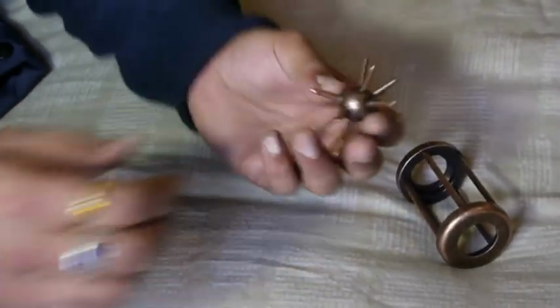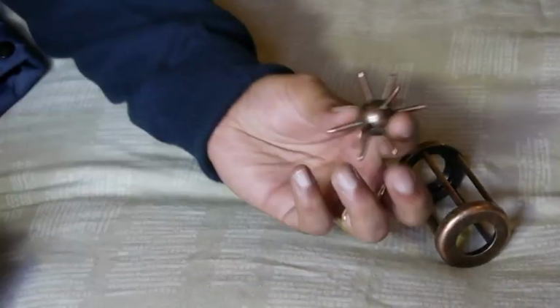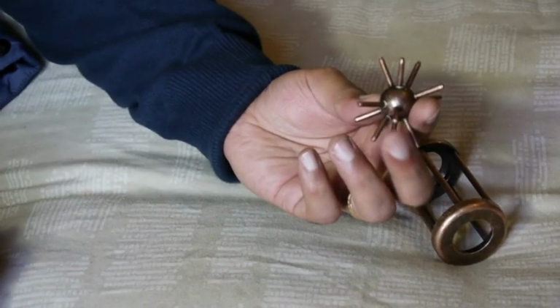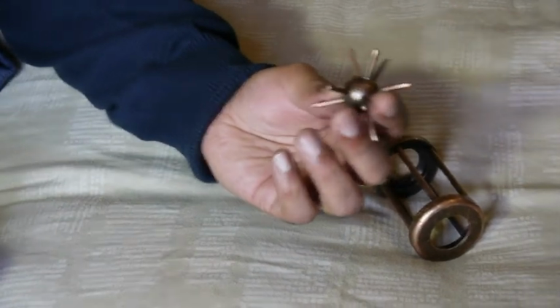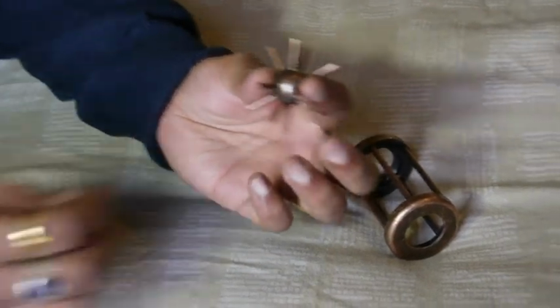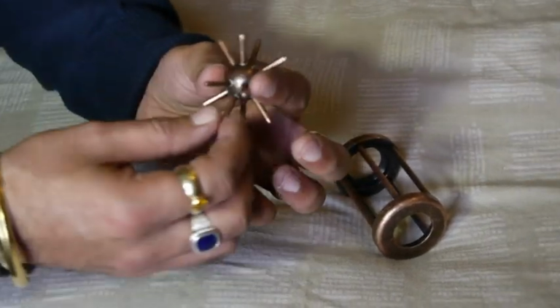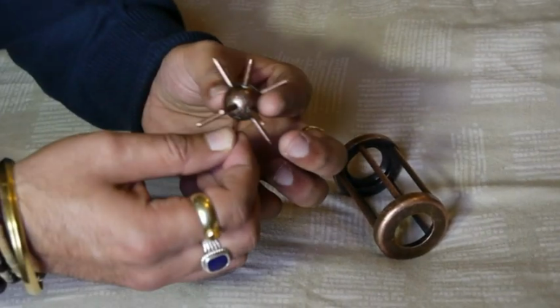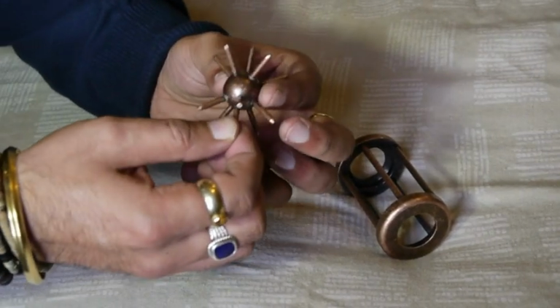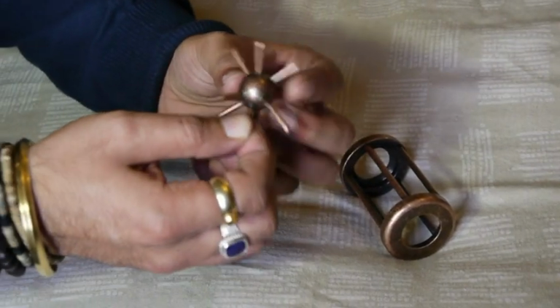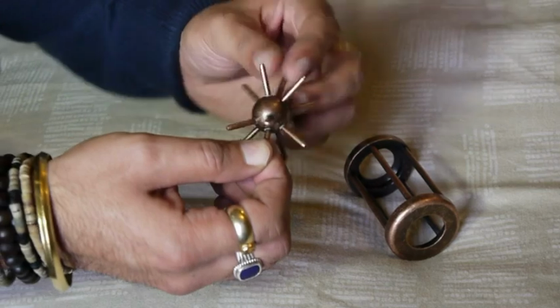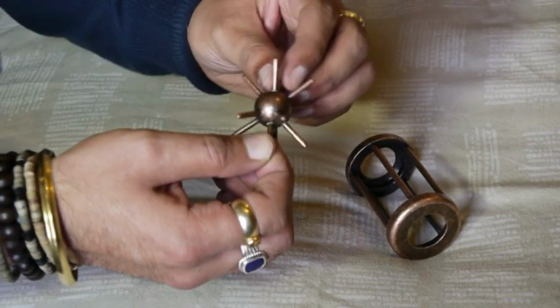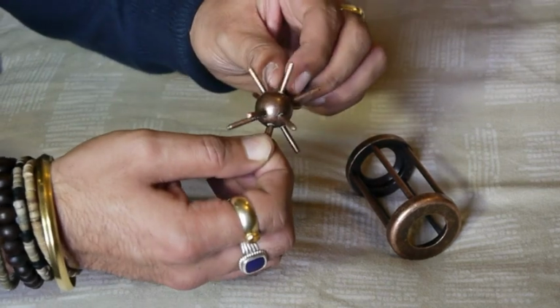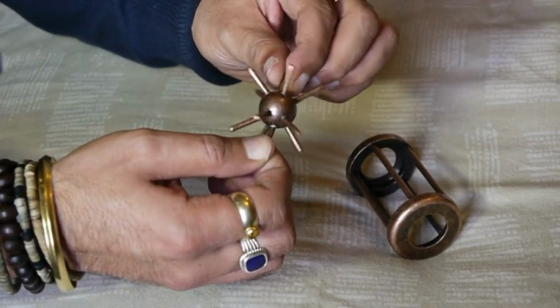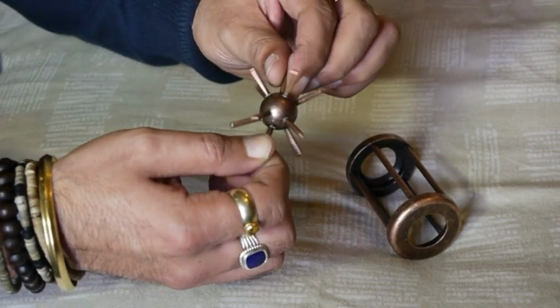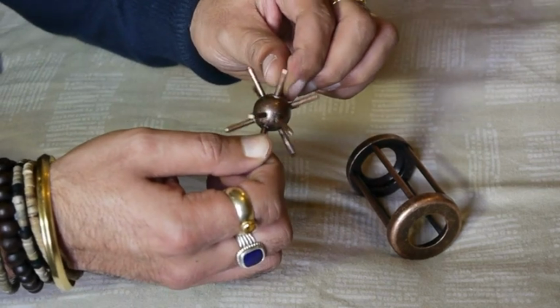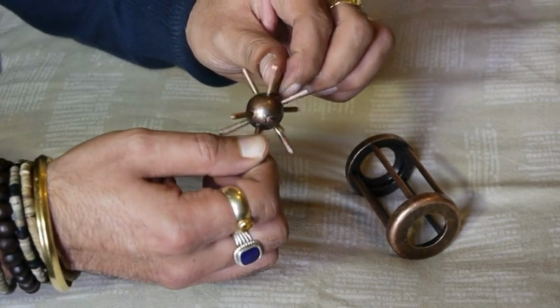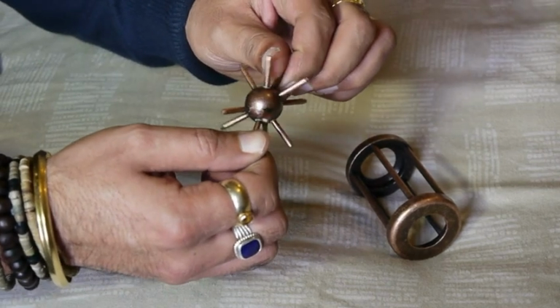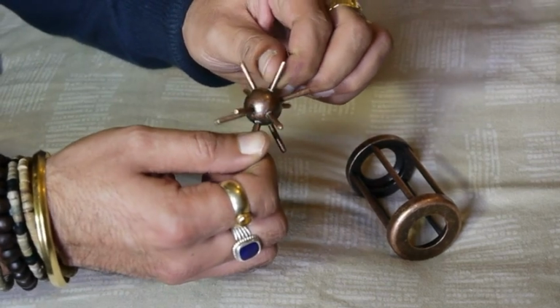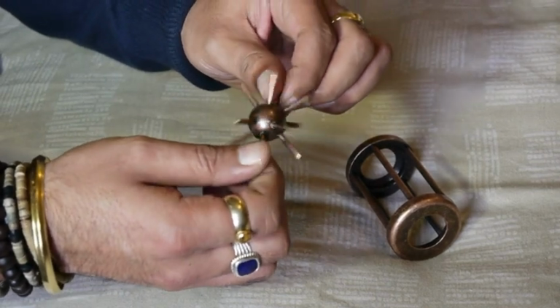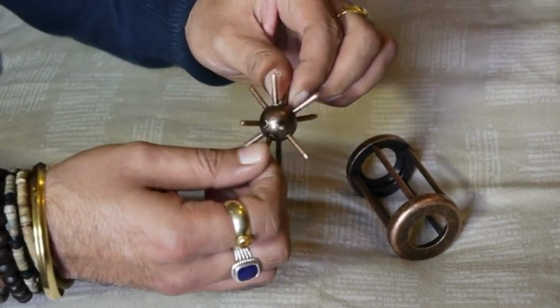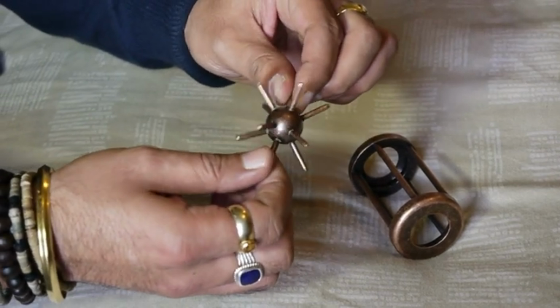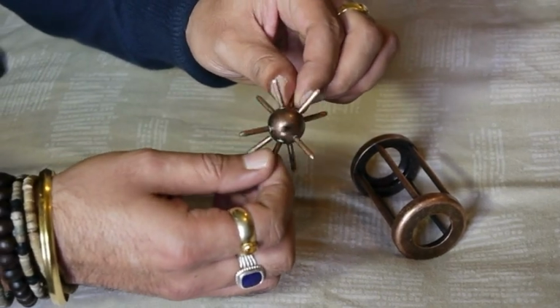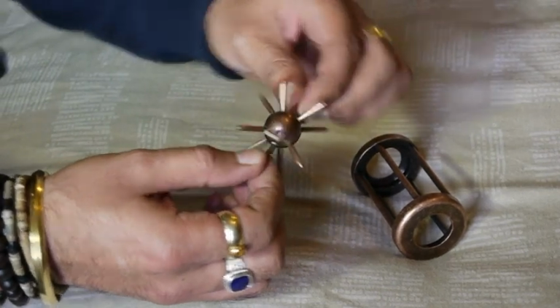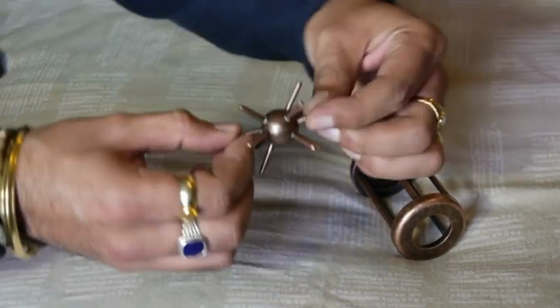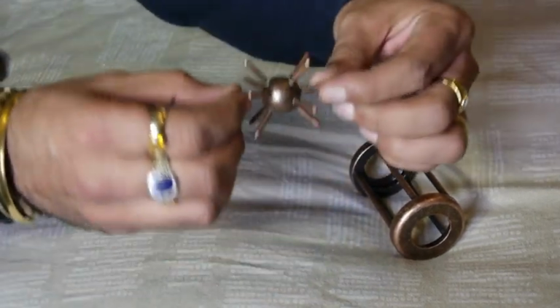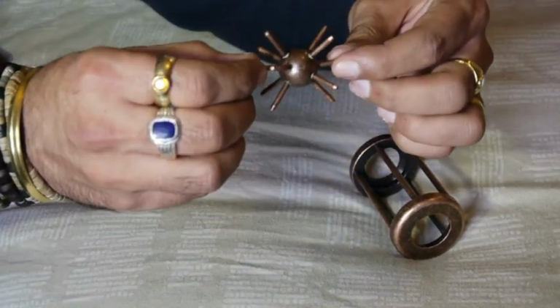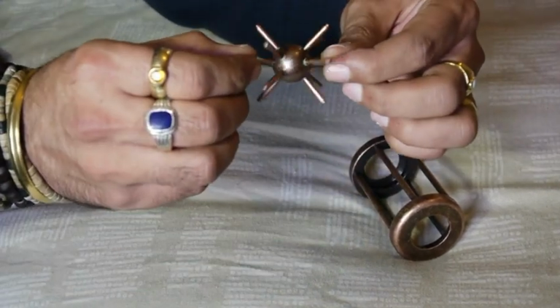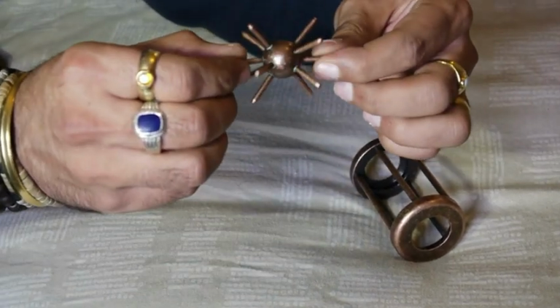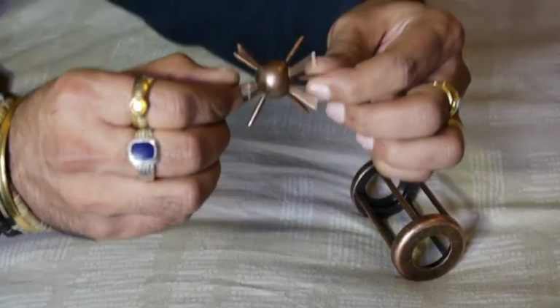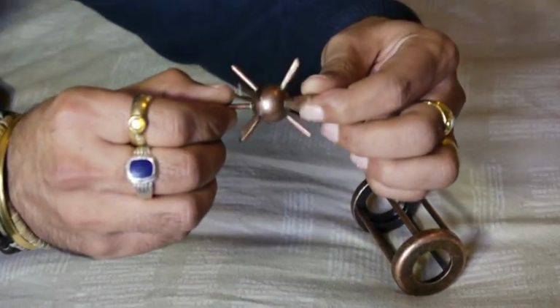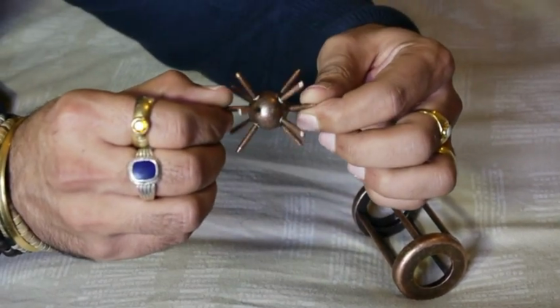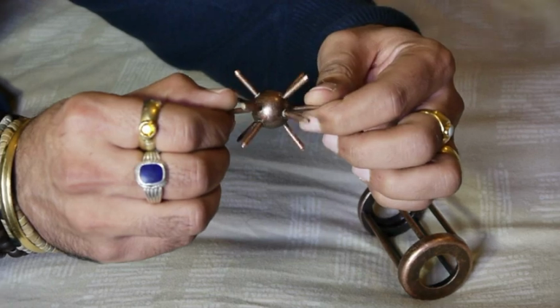One thing I want to mention first is you've got to notice how the ball is made and the way the spikes are coming out. If you look at it from this angle you can see that it's symmetrical.